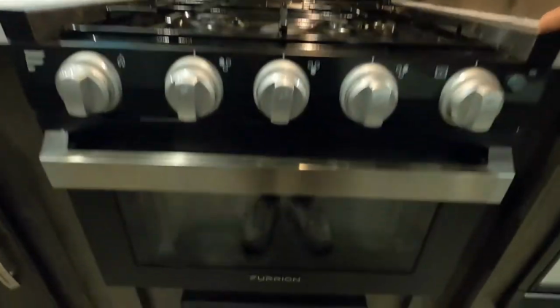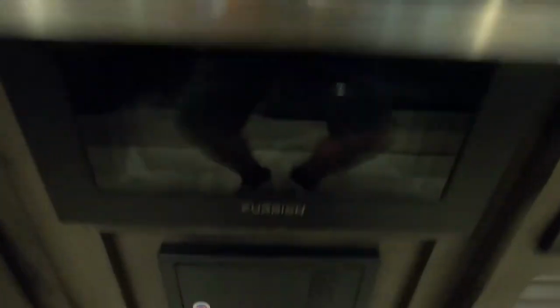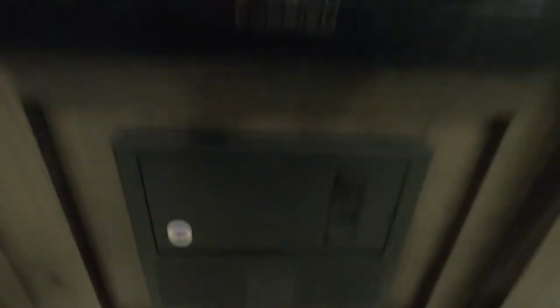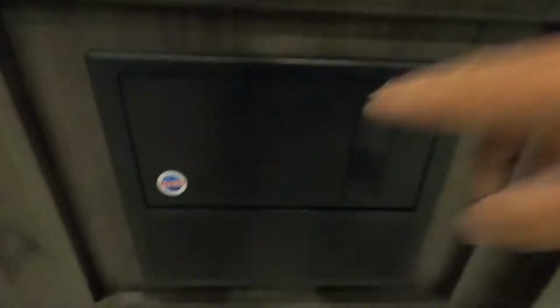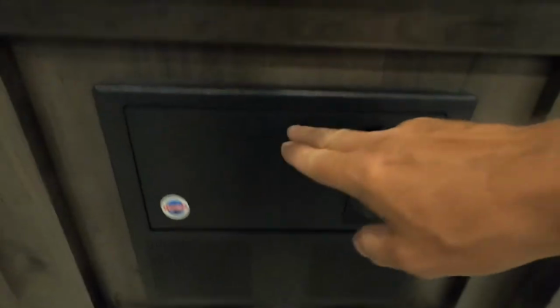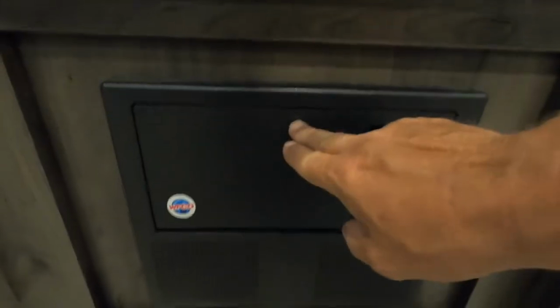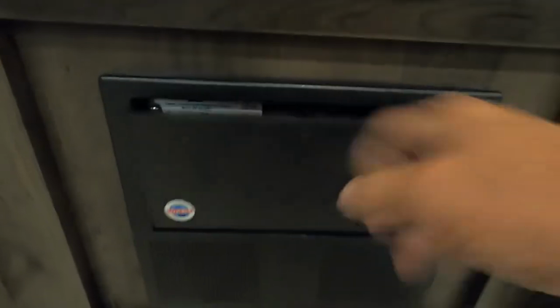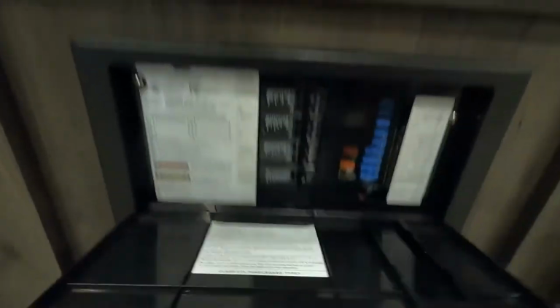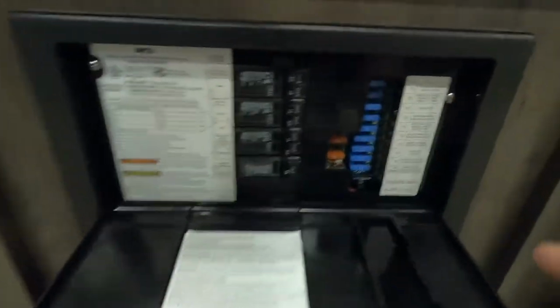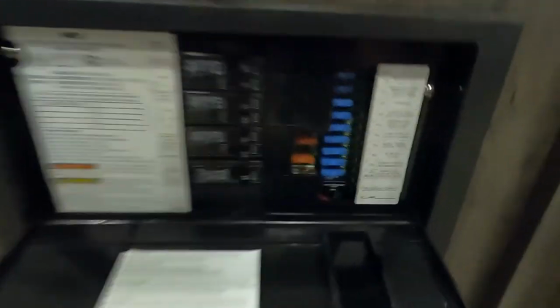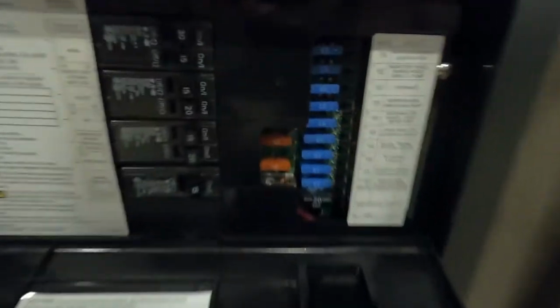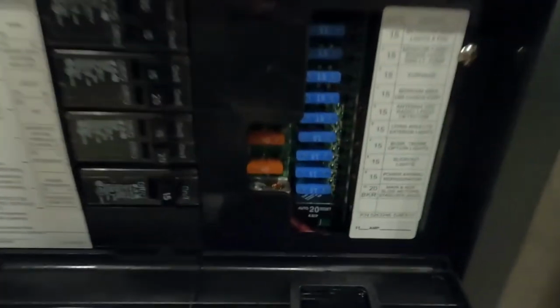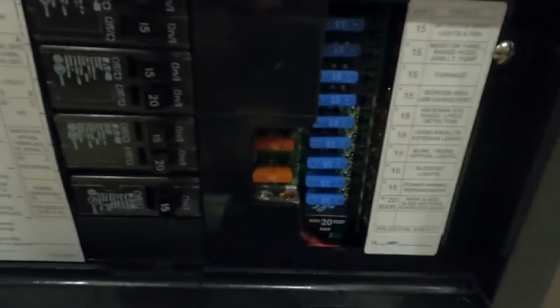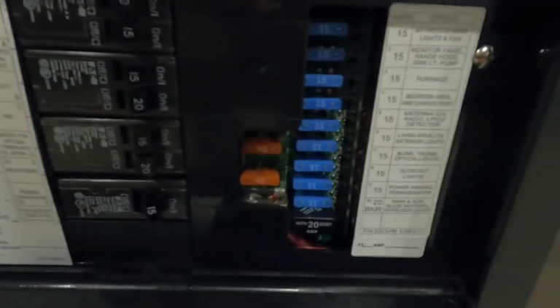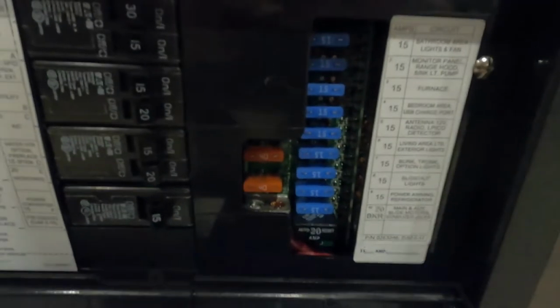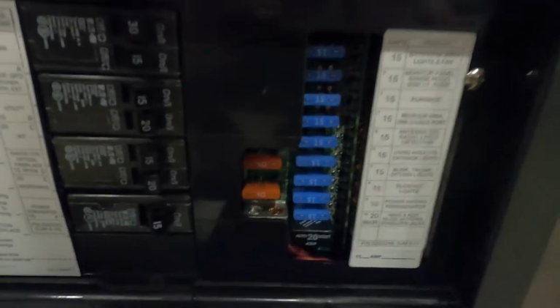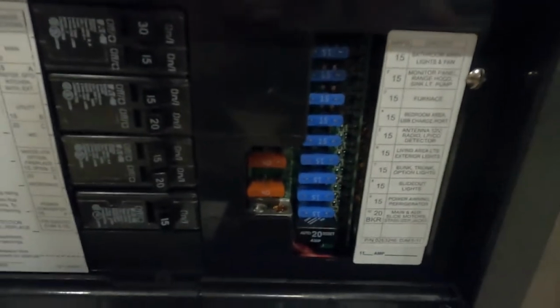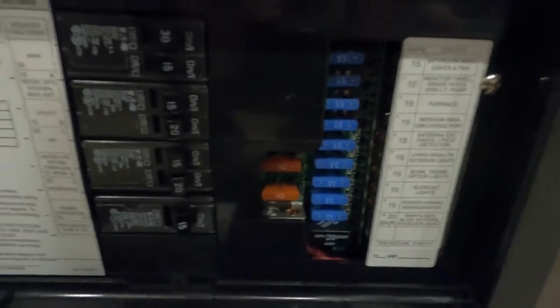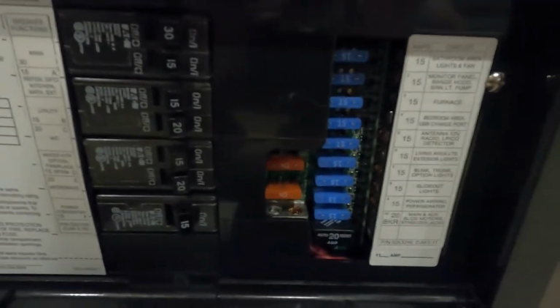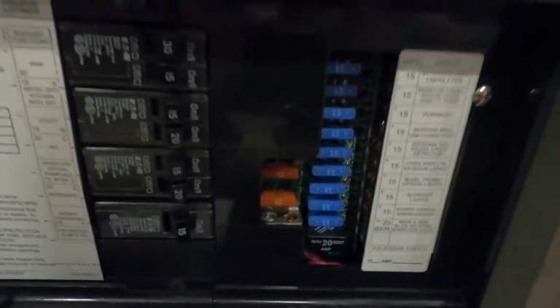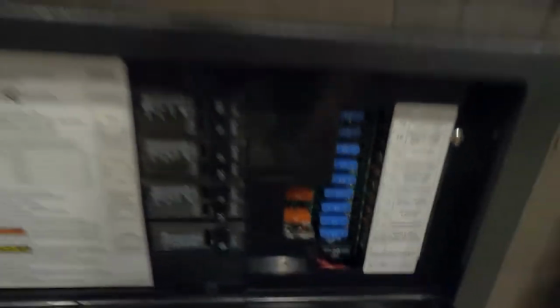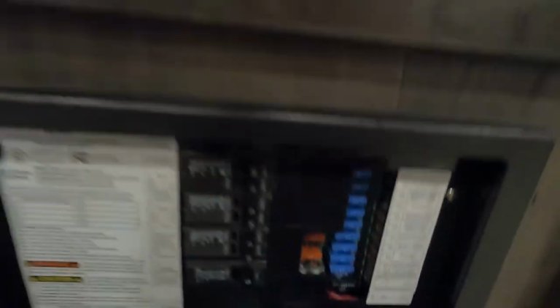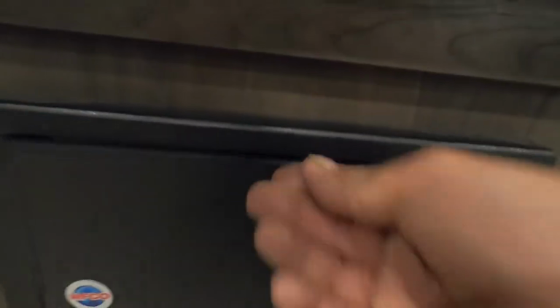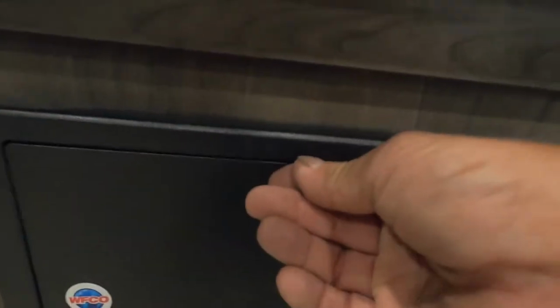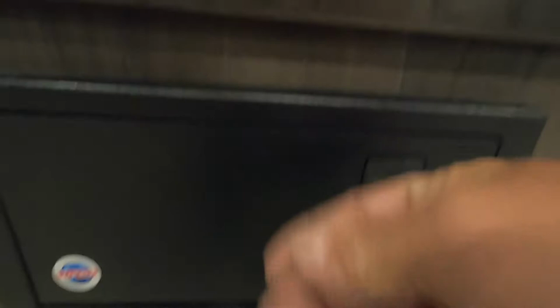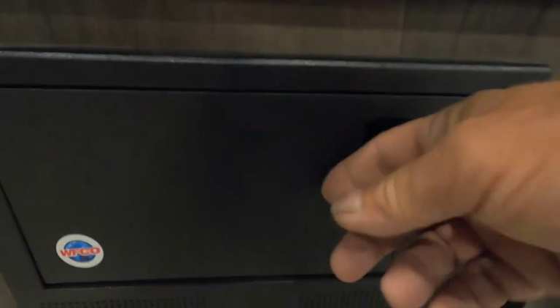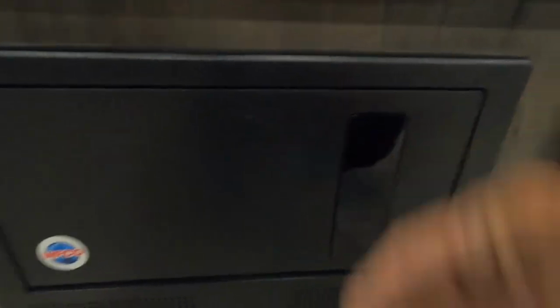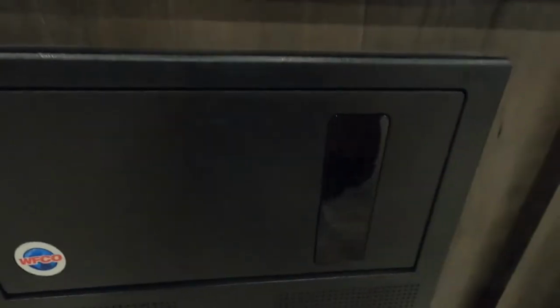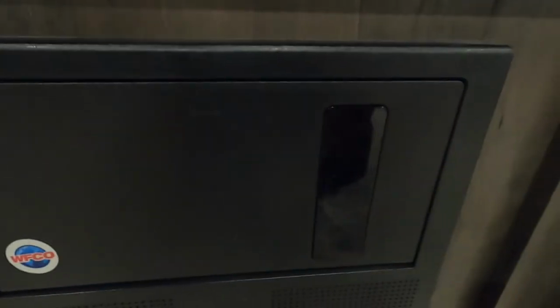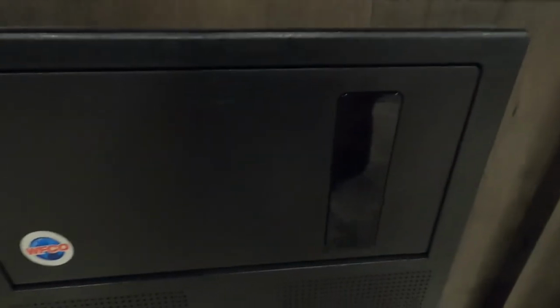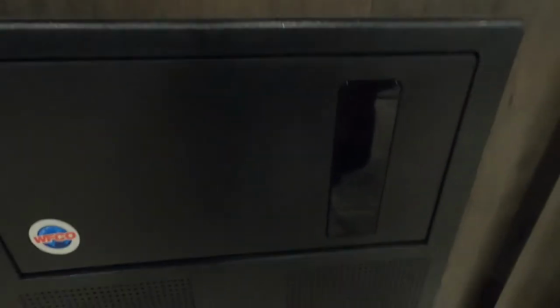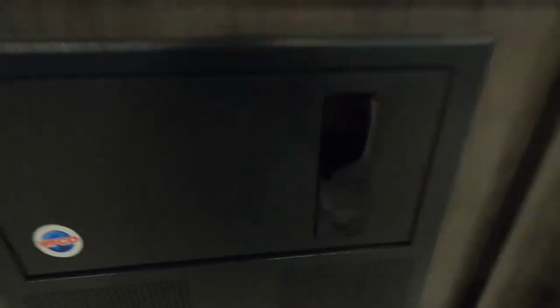Down below your oven is going to be a breaker box and fuses. There's a ton of 15-amp fuses in there and a 40-amp. I highly recommend having a handful of those with you when you go camping.